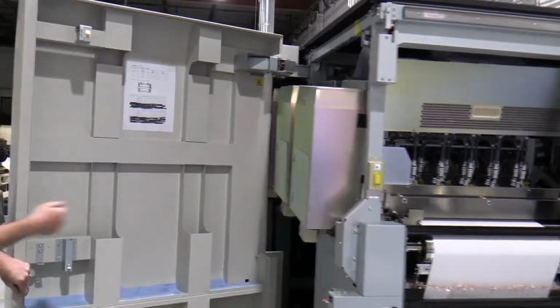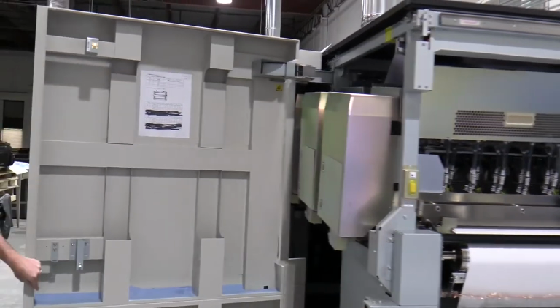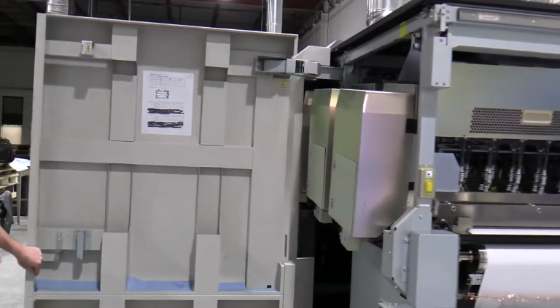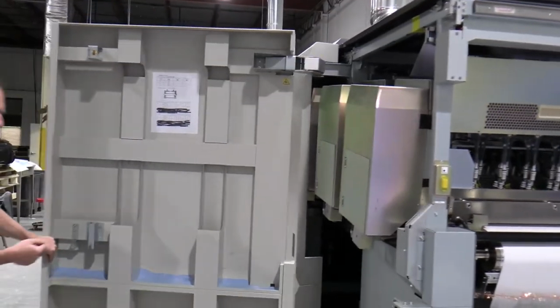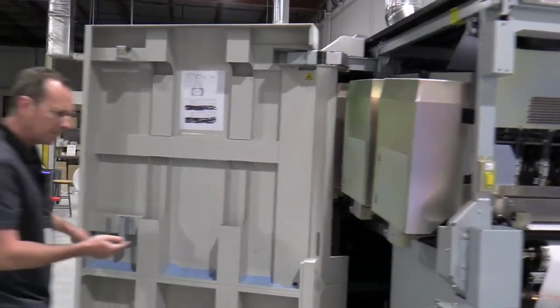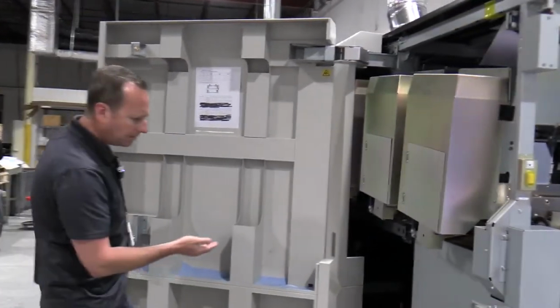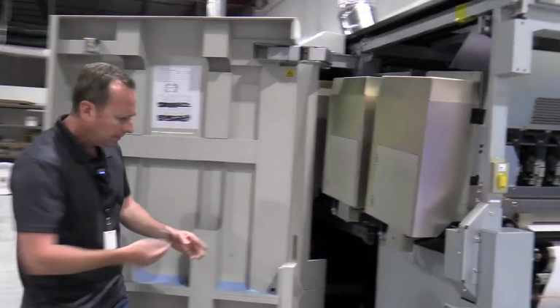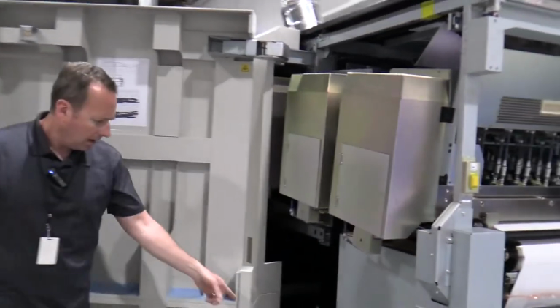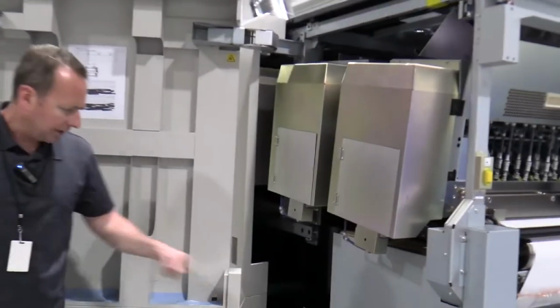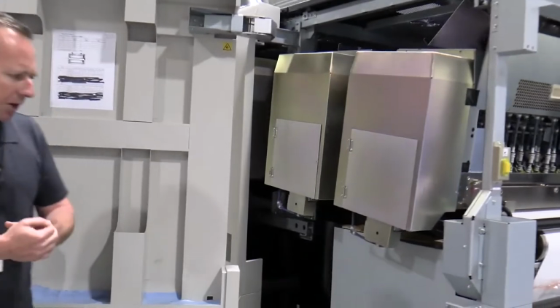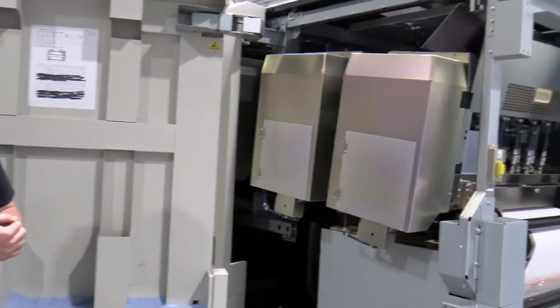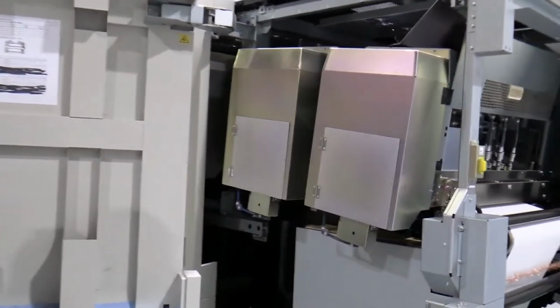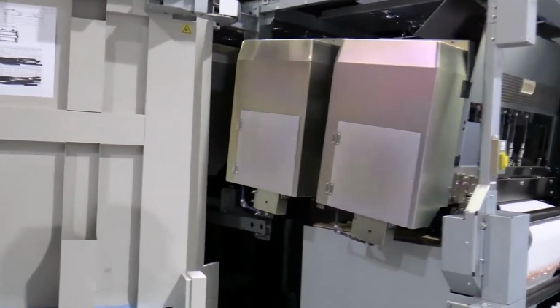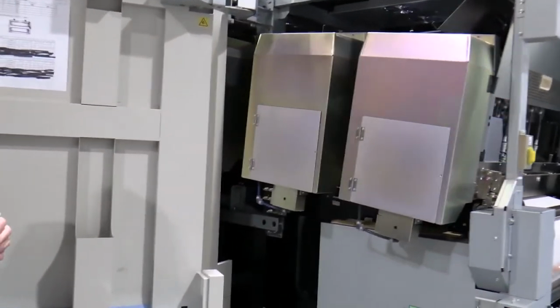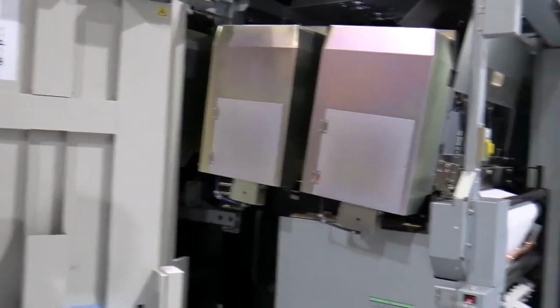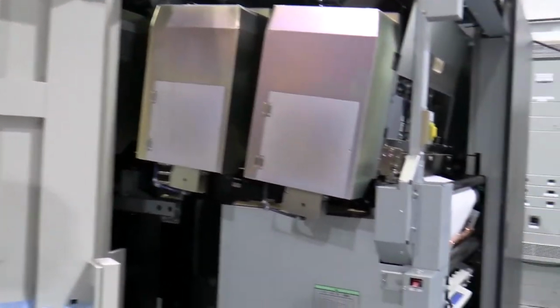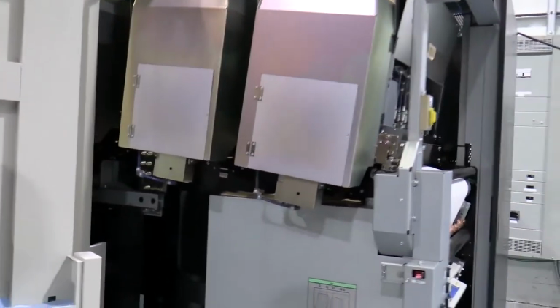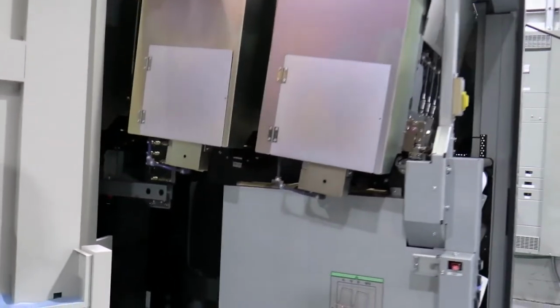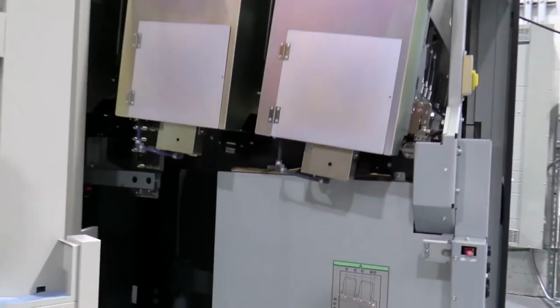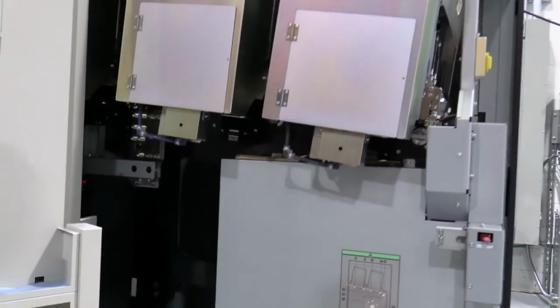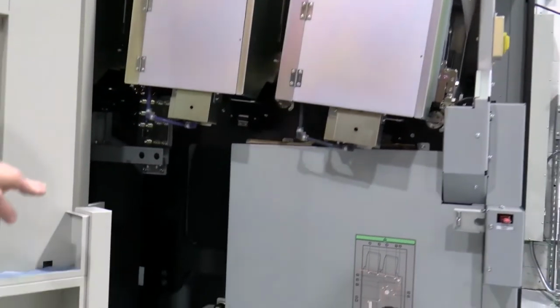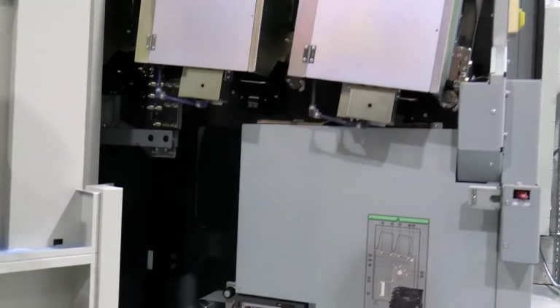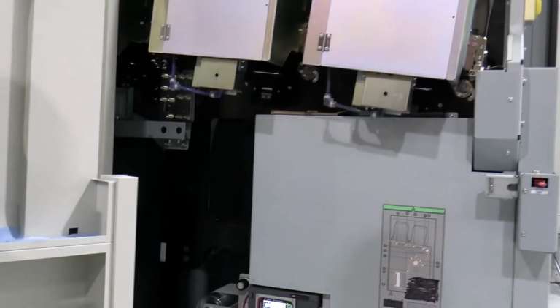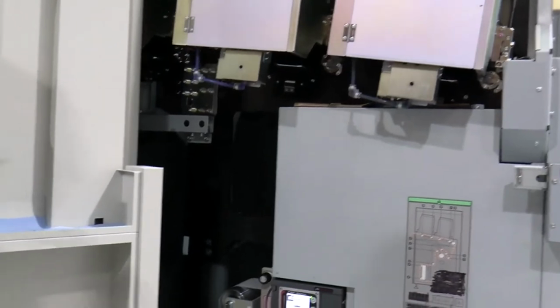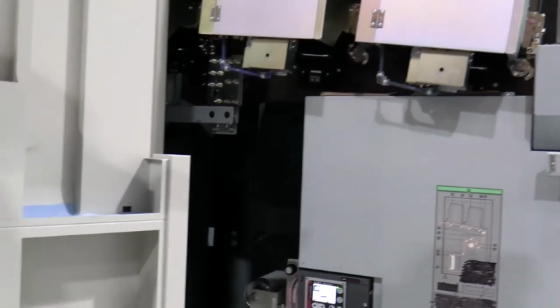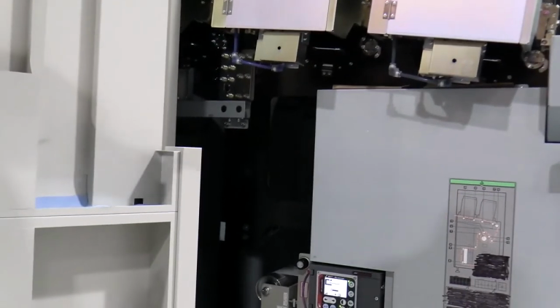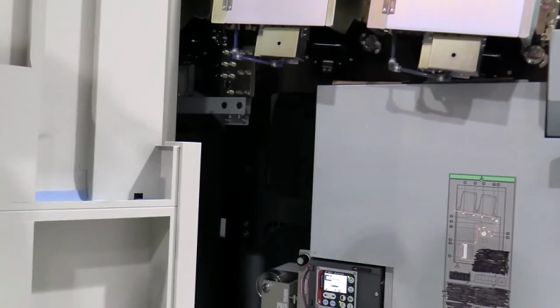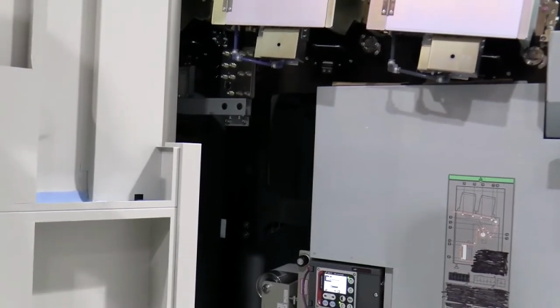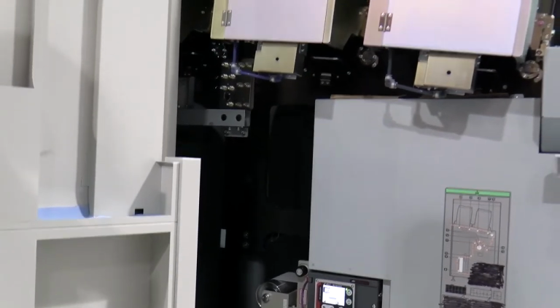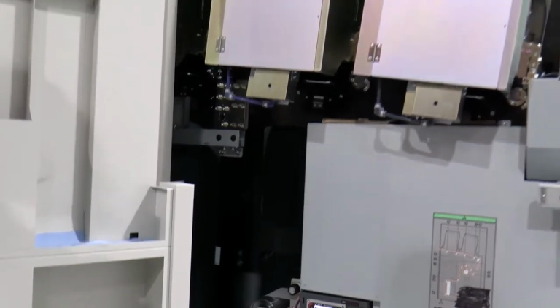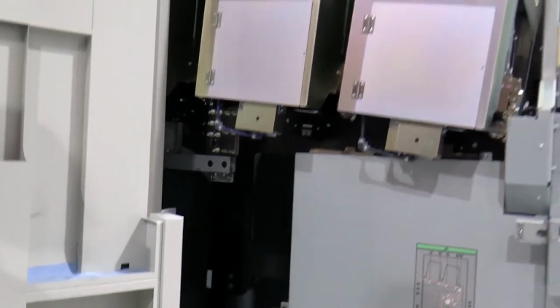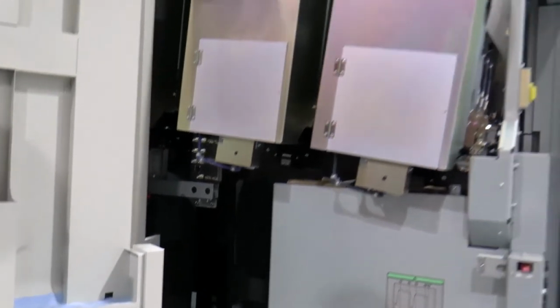Going down the line here, the steering unit assembly, which is at both printers, is taking the web coming in and steering it and putting it exactly where it should be underneath our print head units.